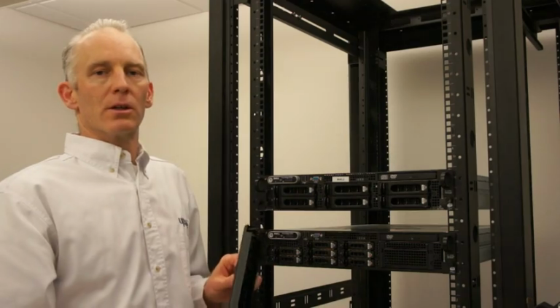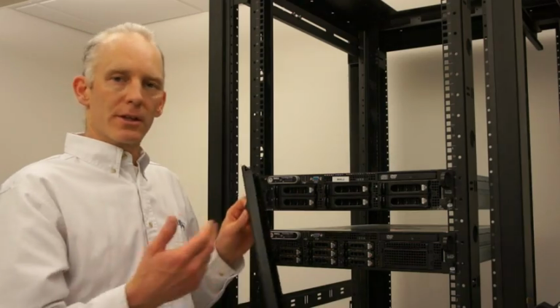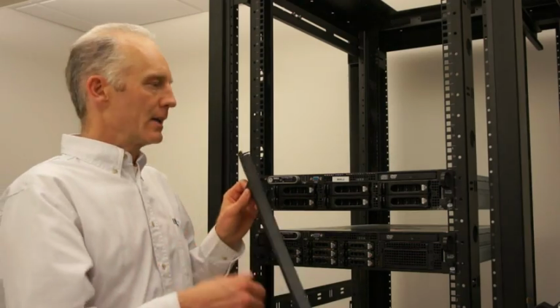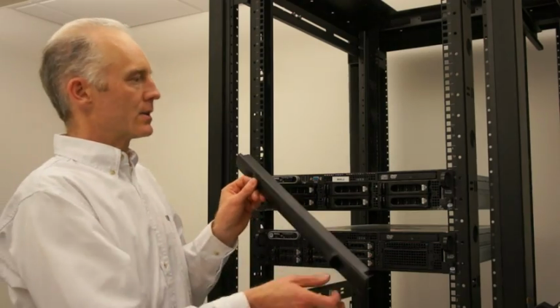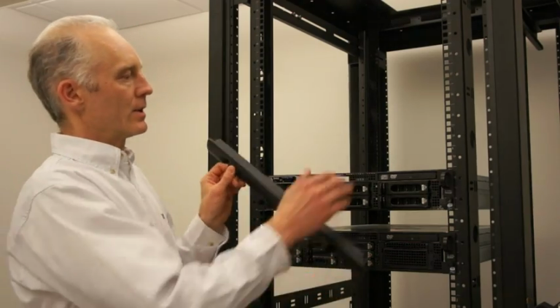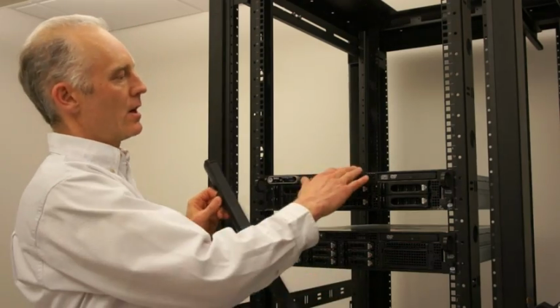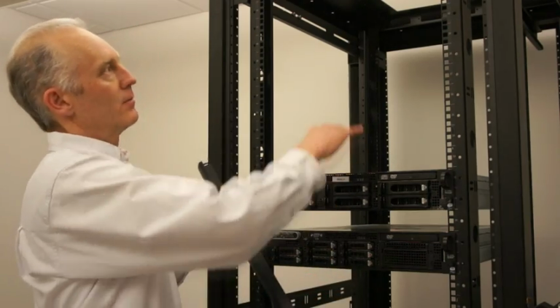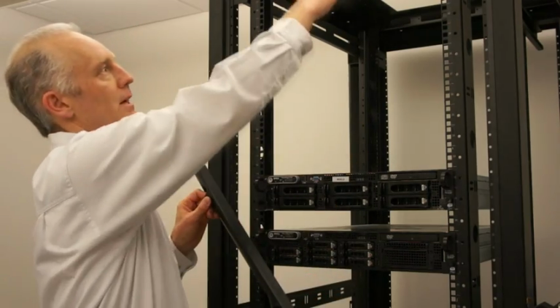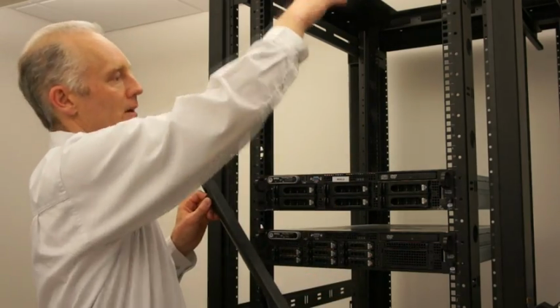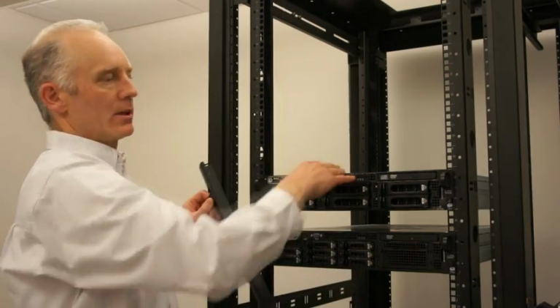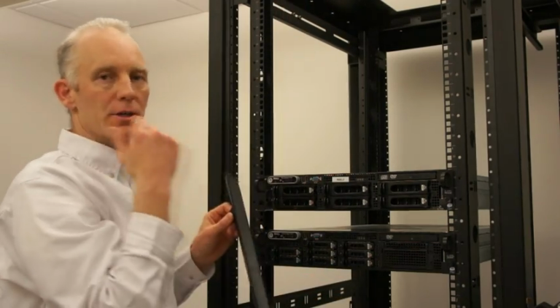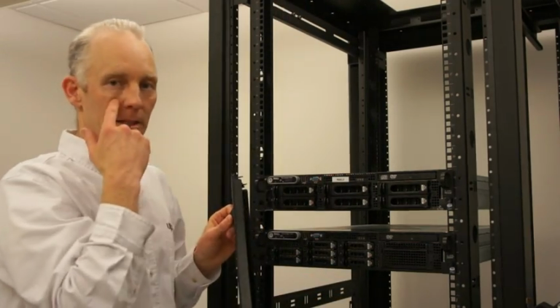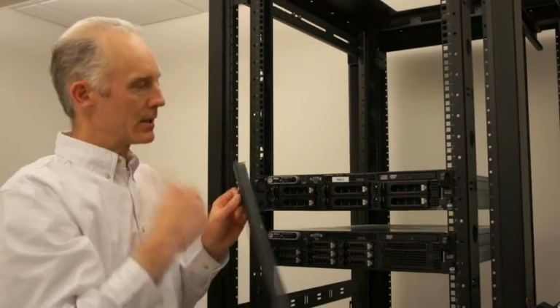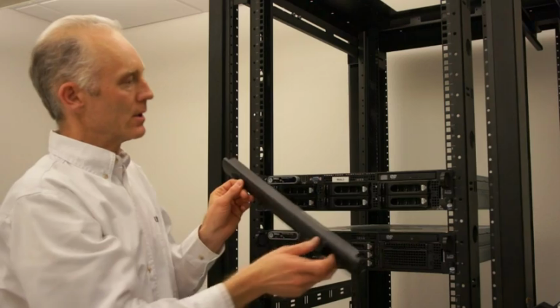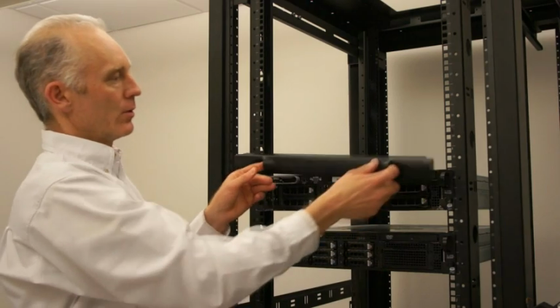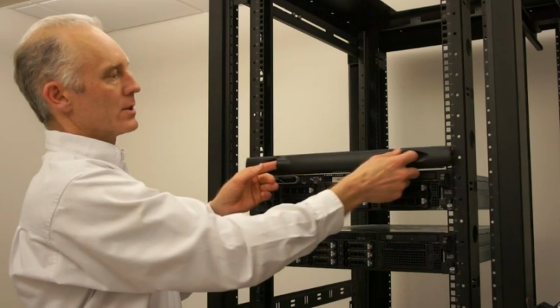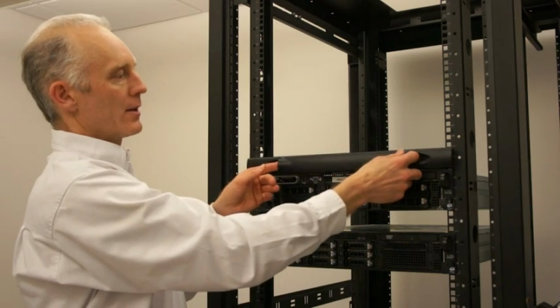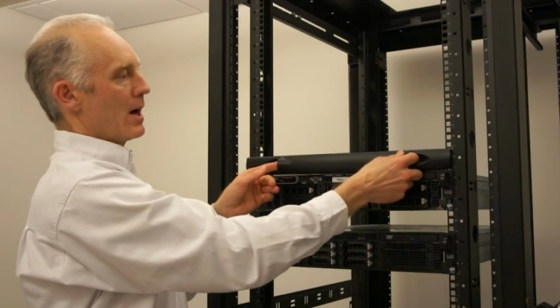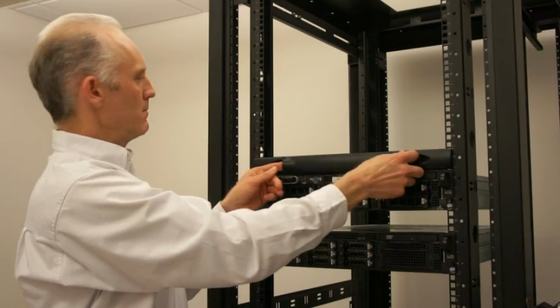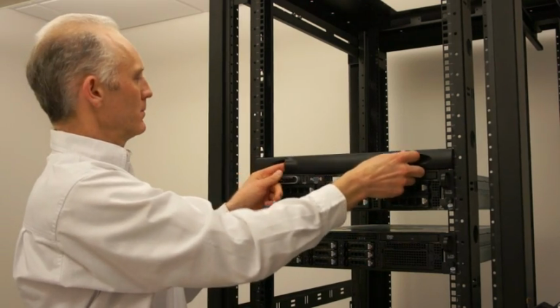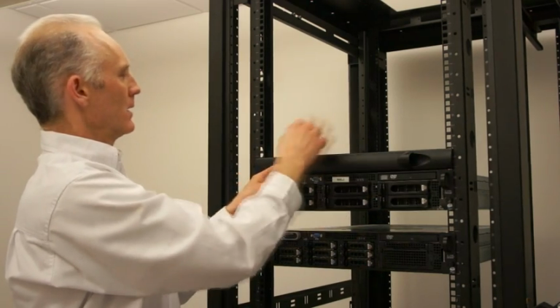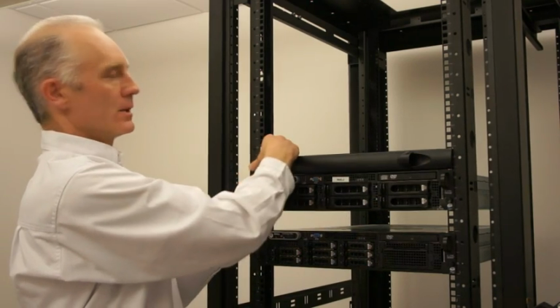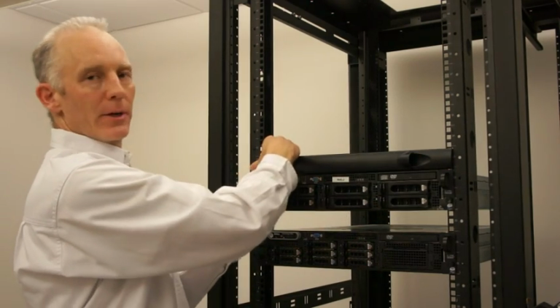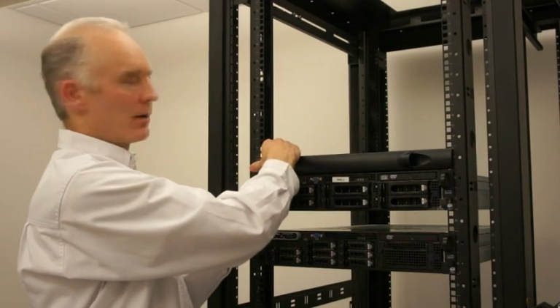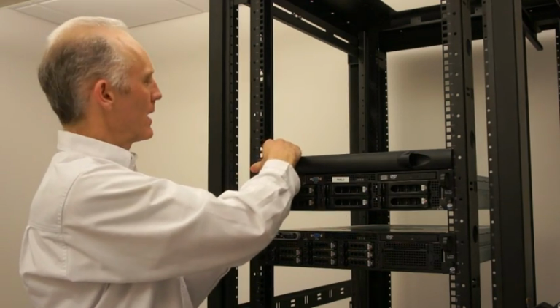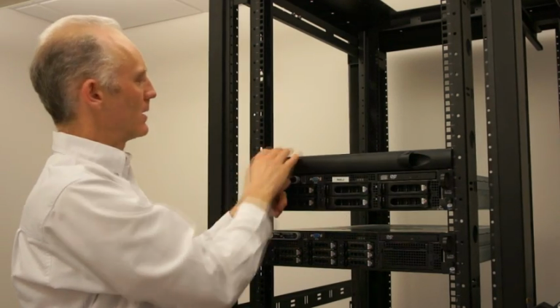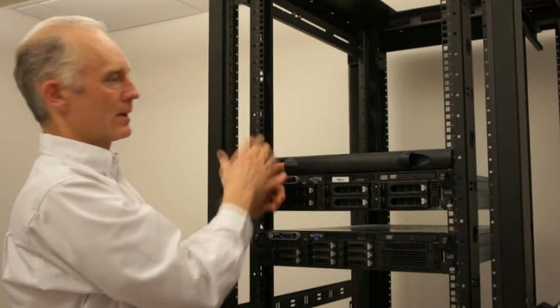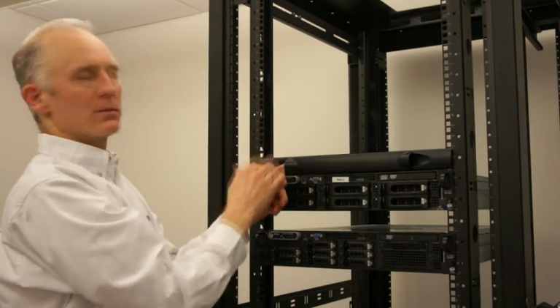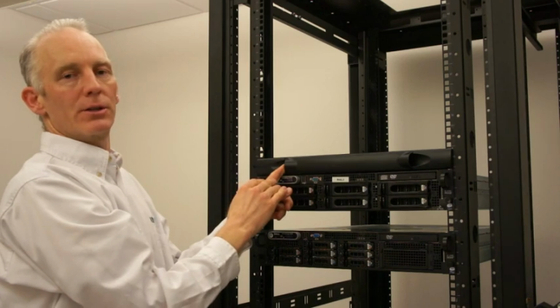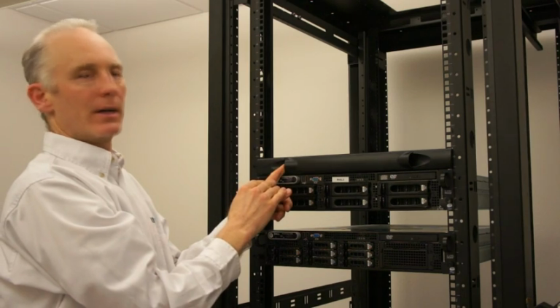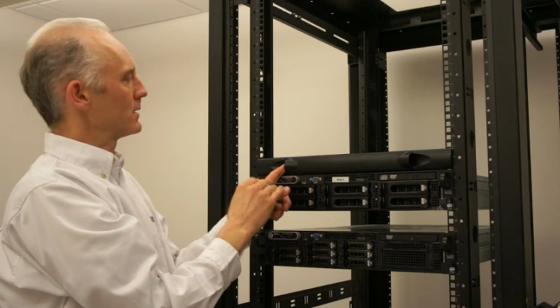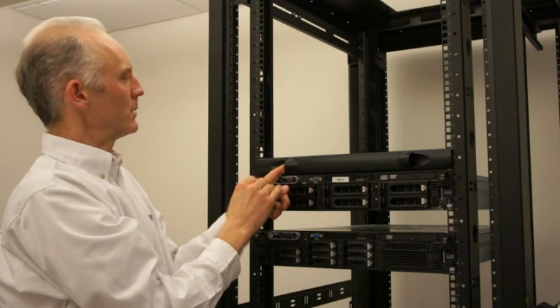The technique when installing blanking panels in a large space like this would be to start at the bottom — you can easily reach over and grab the clip and it goes in very simply.